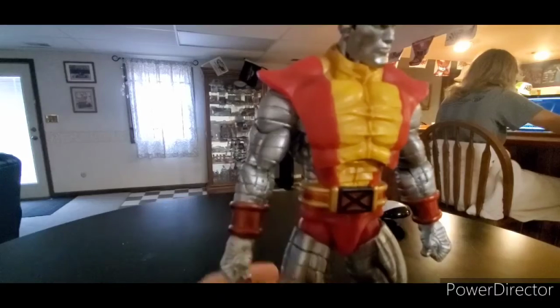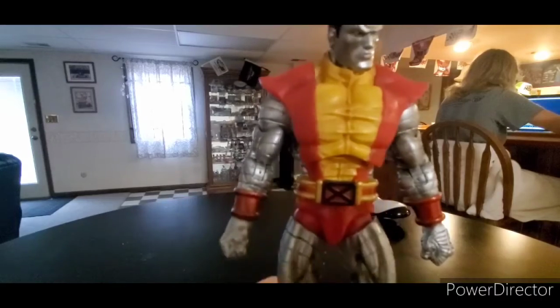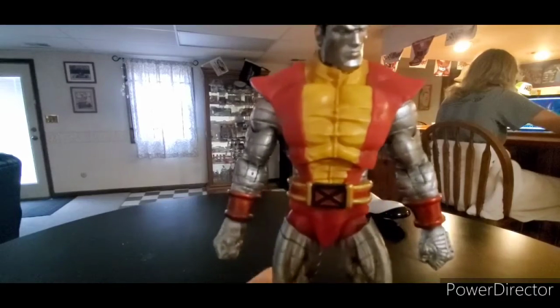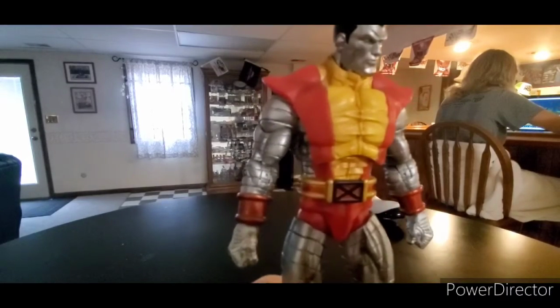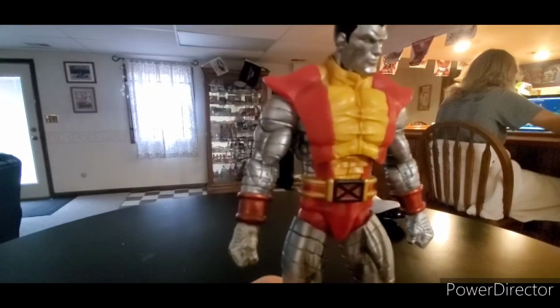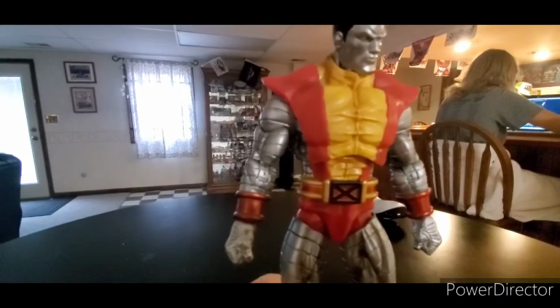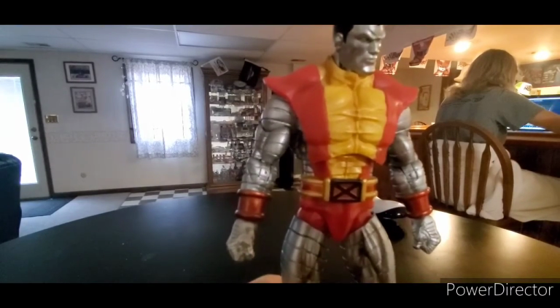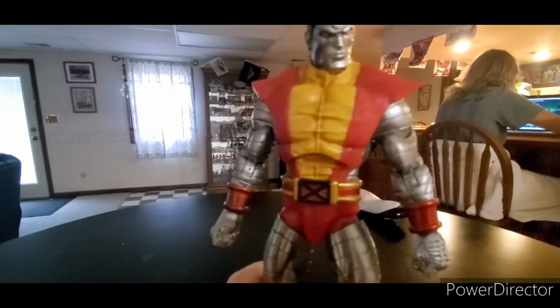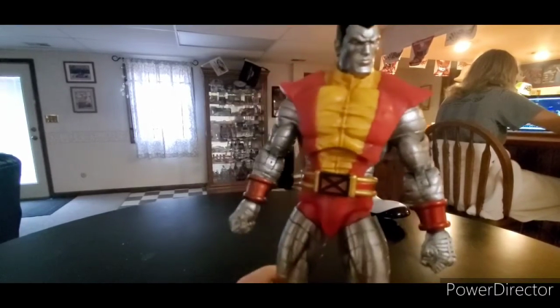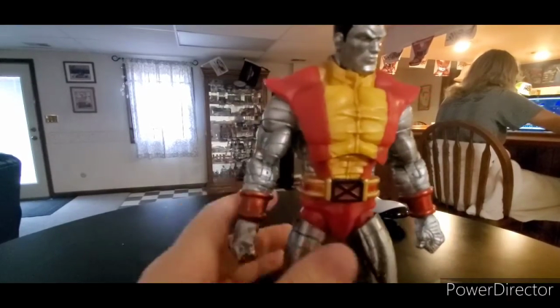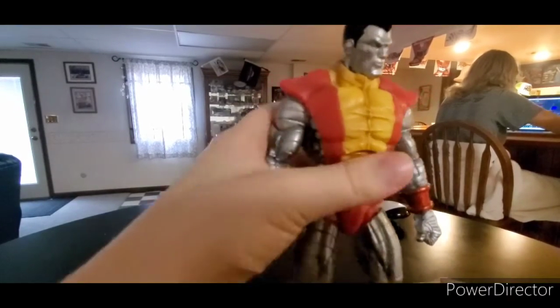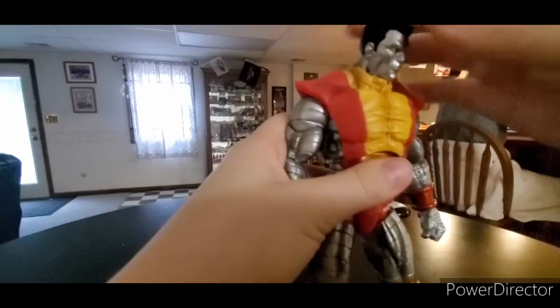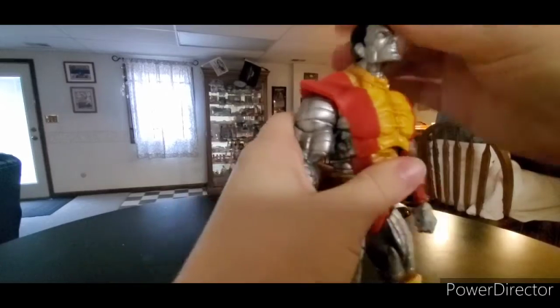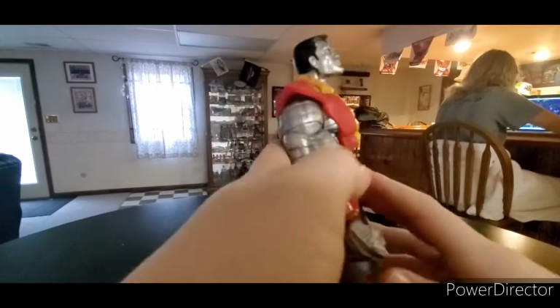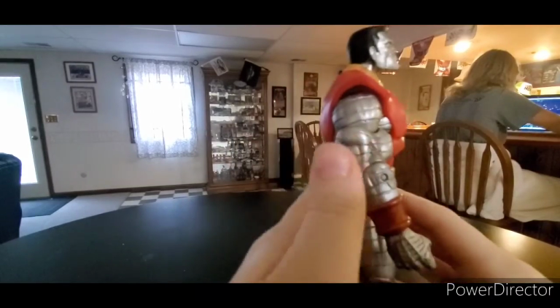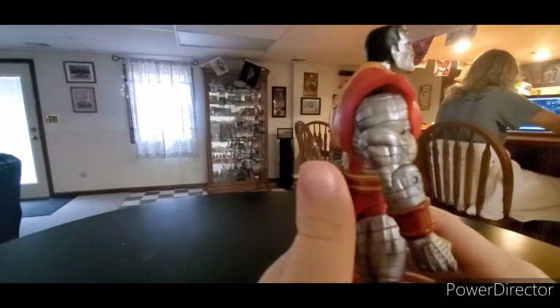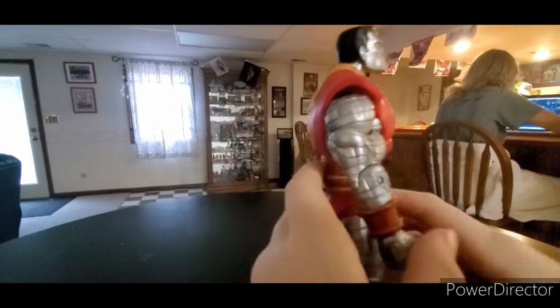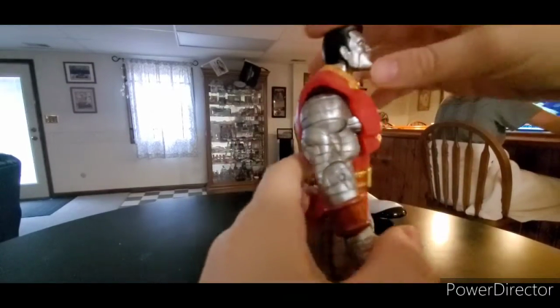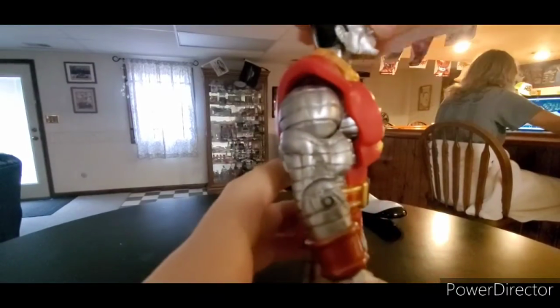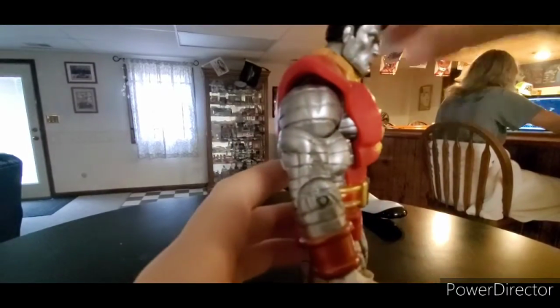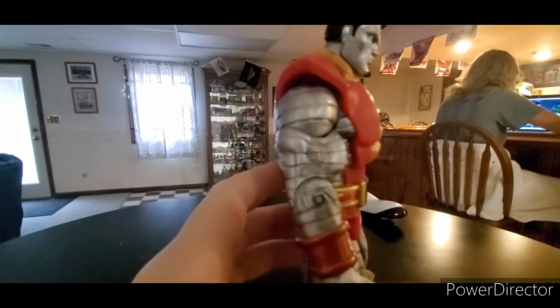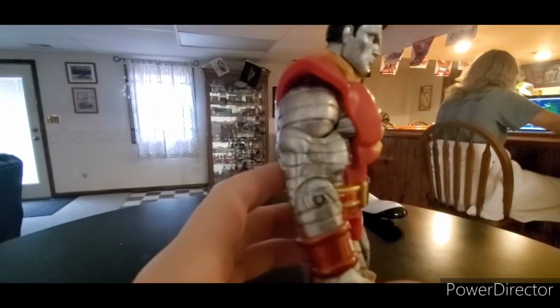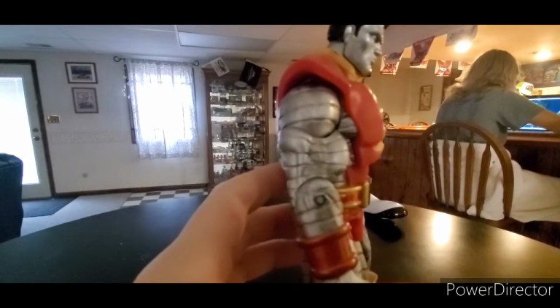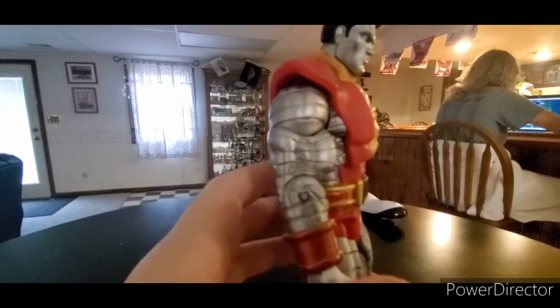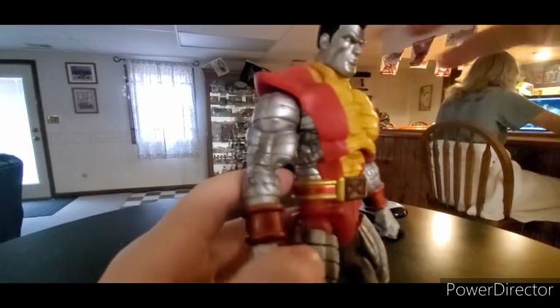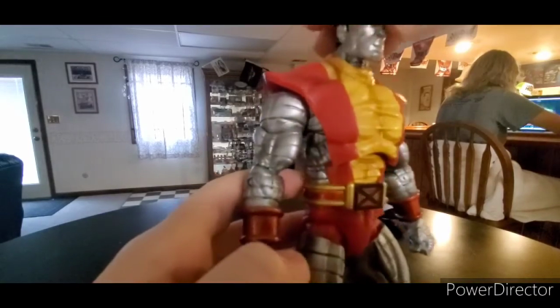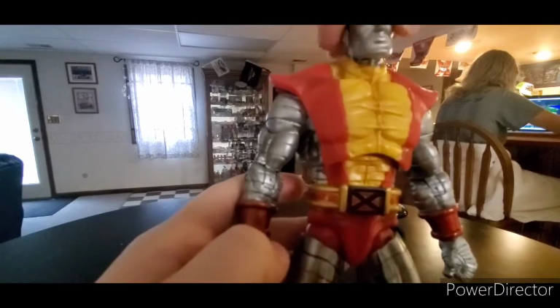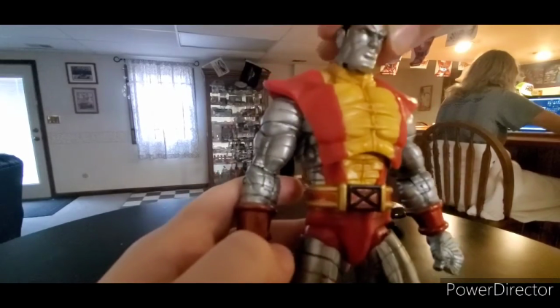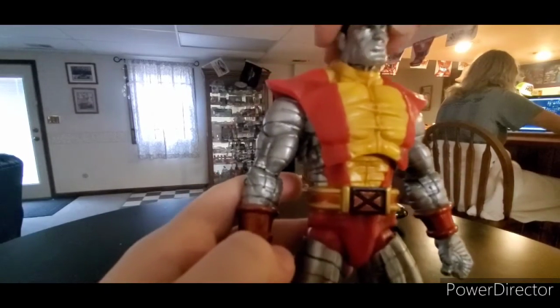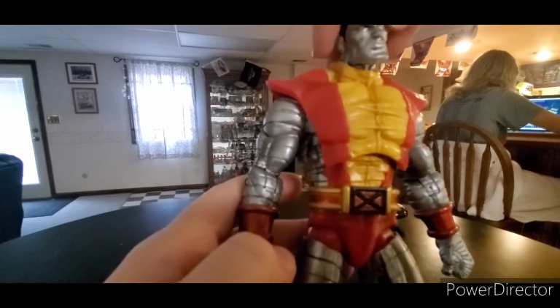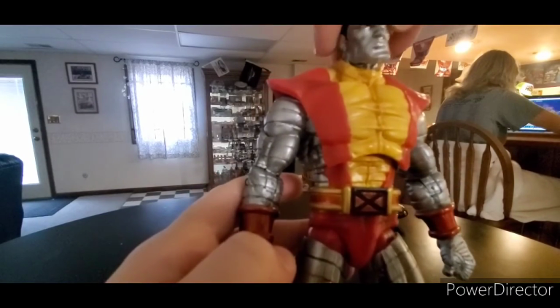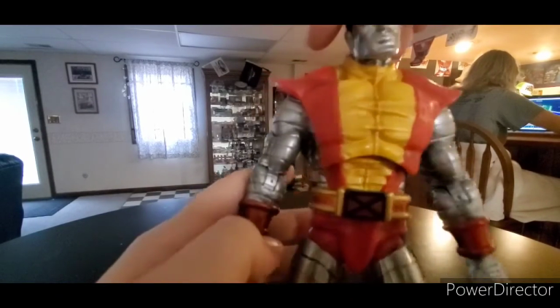Articulation-wise, it is much better than the Toy Biz Colossus. He can look up very well, he can look down not at all. He has really good head tilt, I really like that.